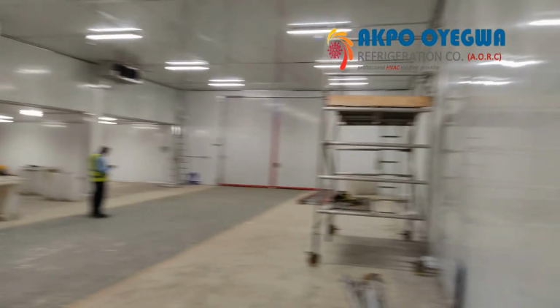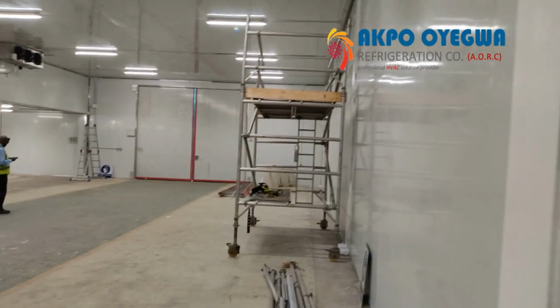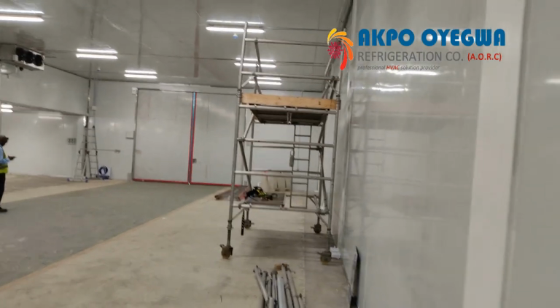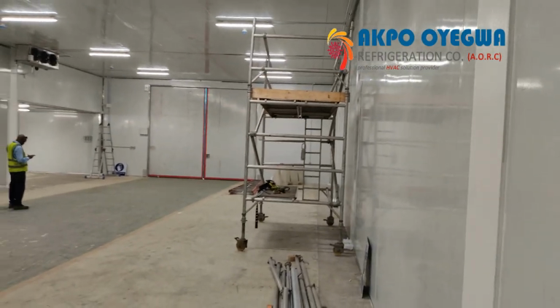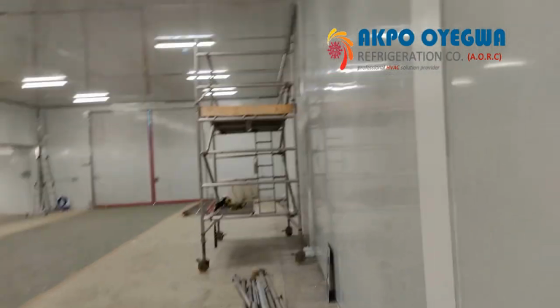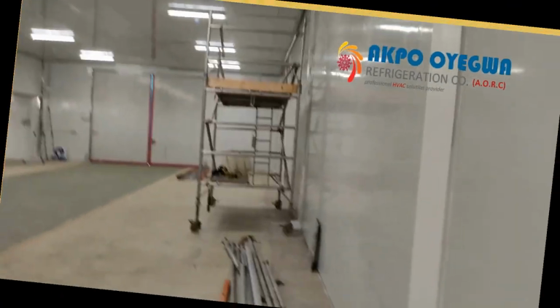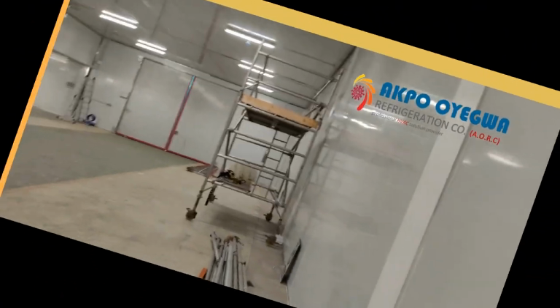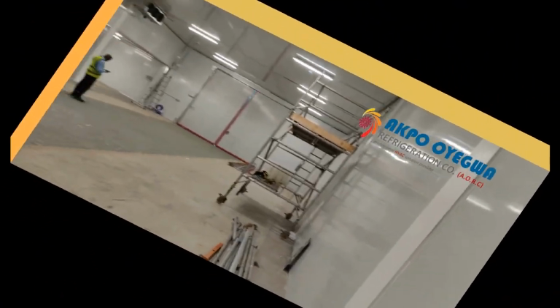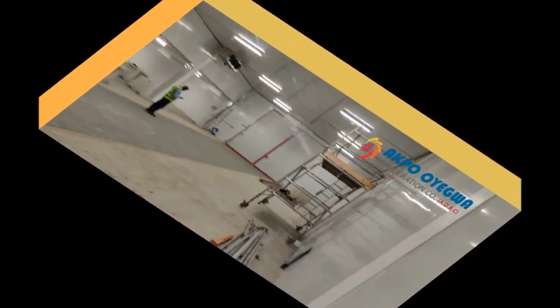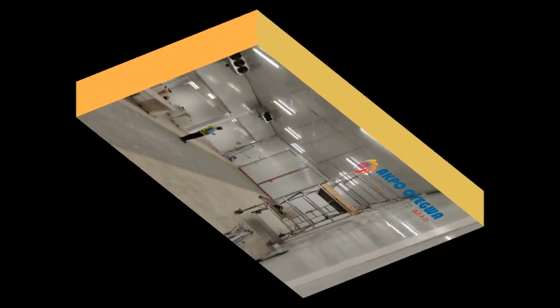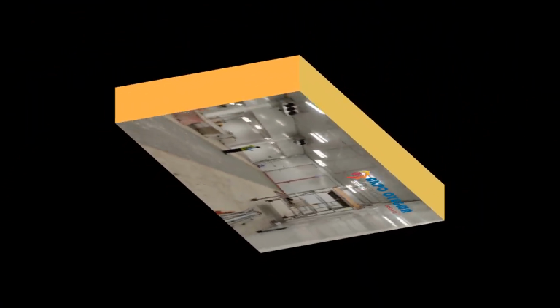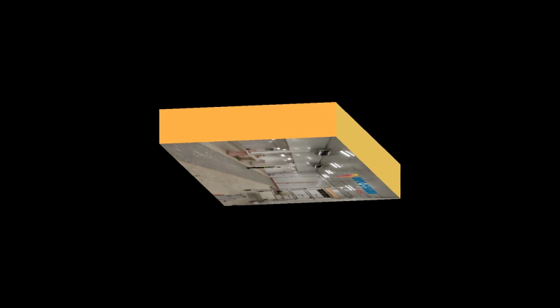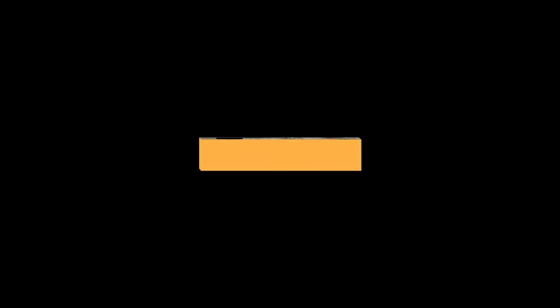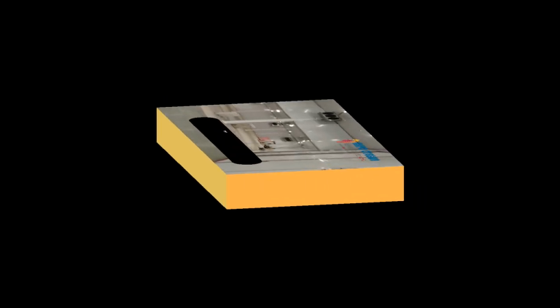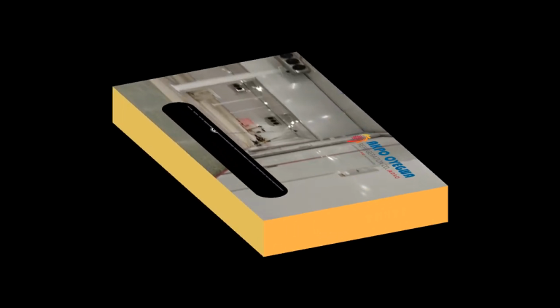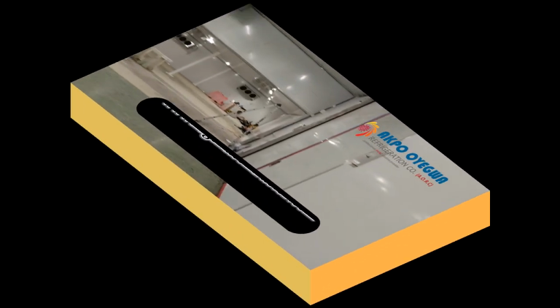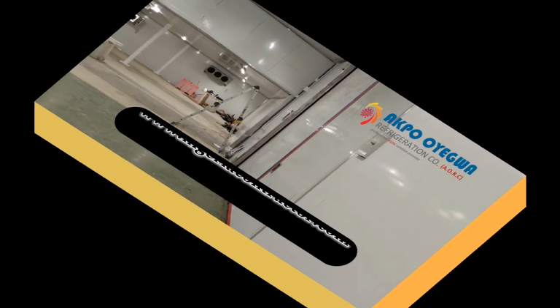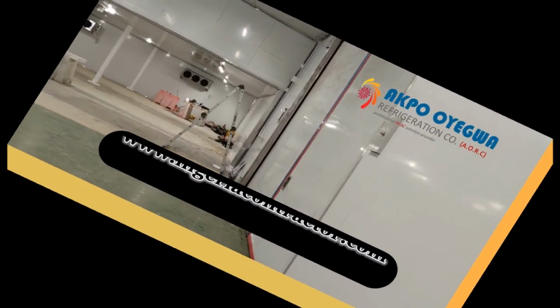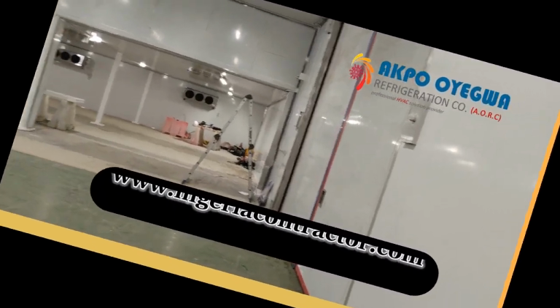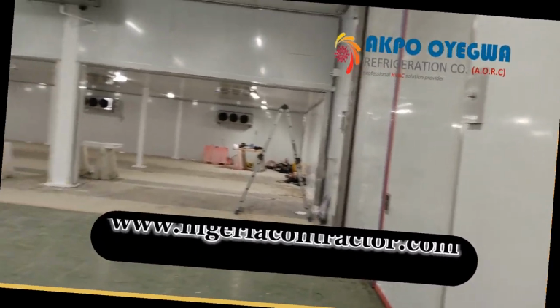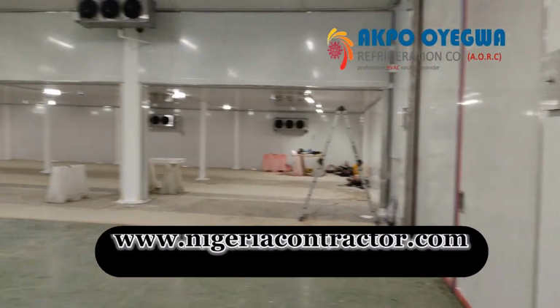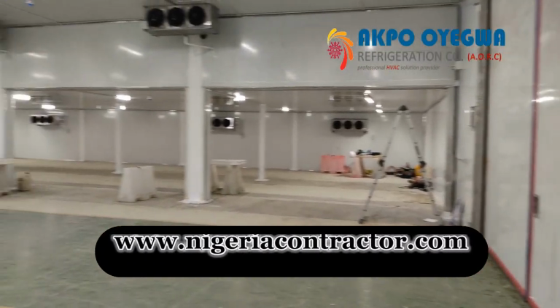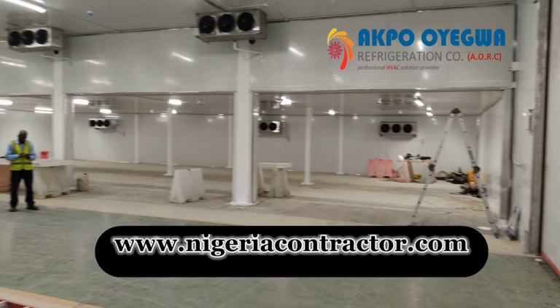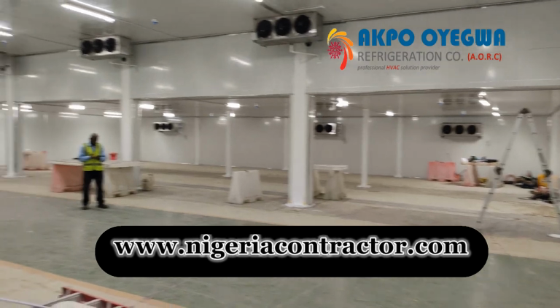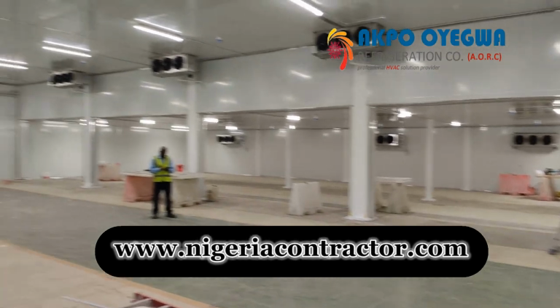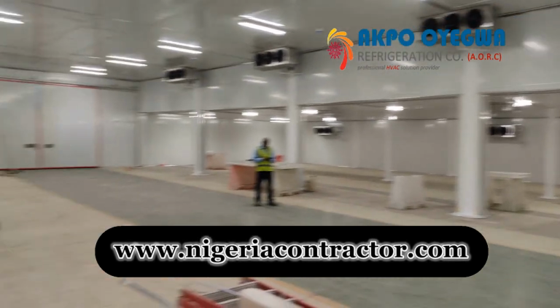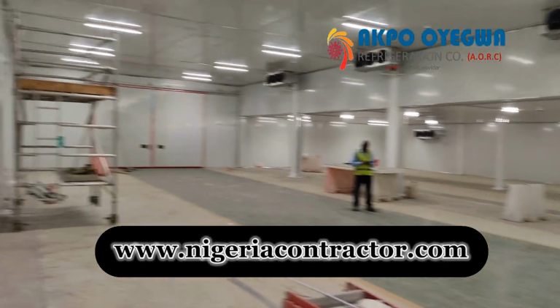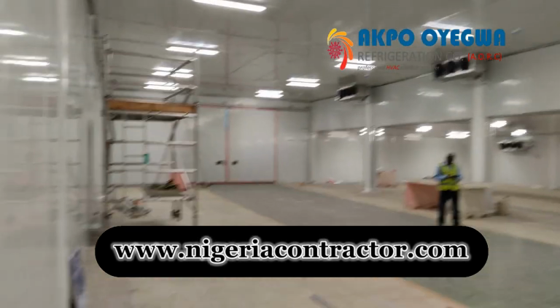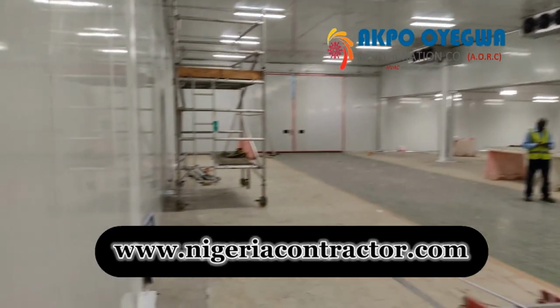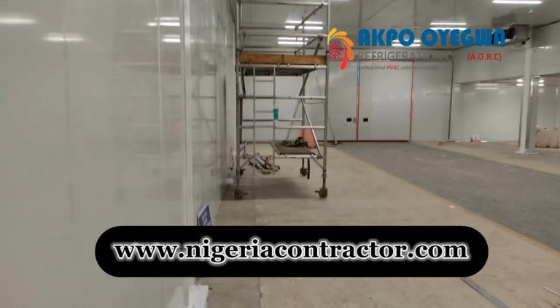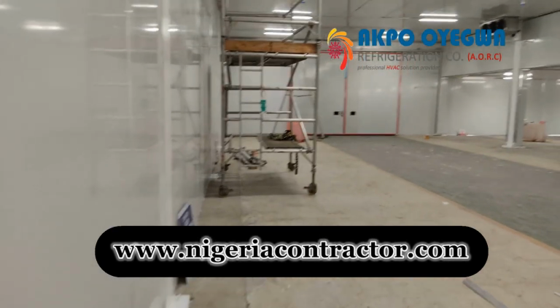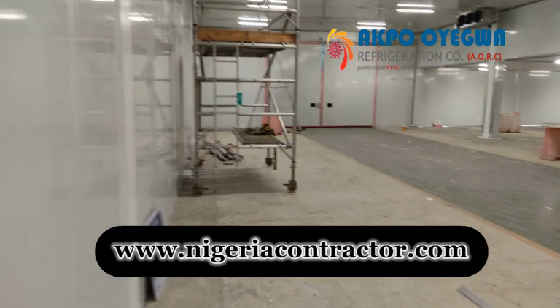Controlled Atmosphere Room: Controlled atmosphere rooms are used to store fruits and vegetables. They are designed to maintain specific levels of oxygen, carbon dioxide, and other gases to slow down the ripening process and preserve the quality of produce.